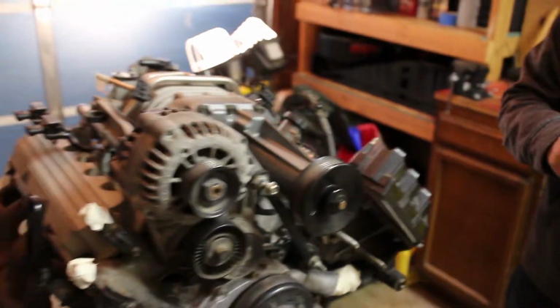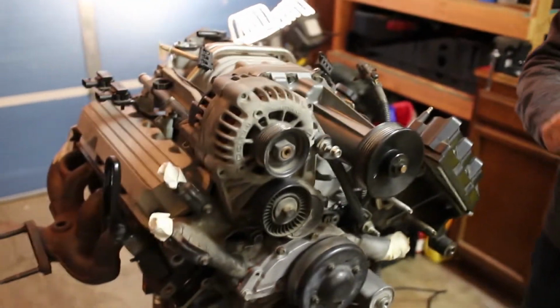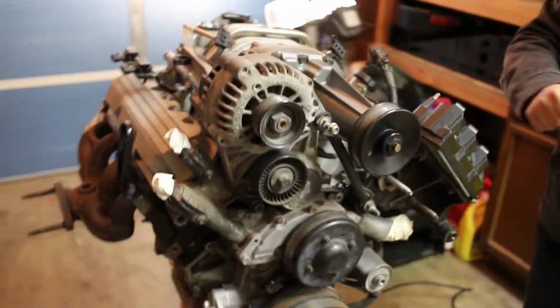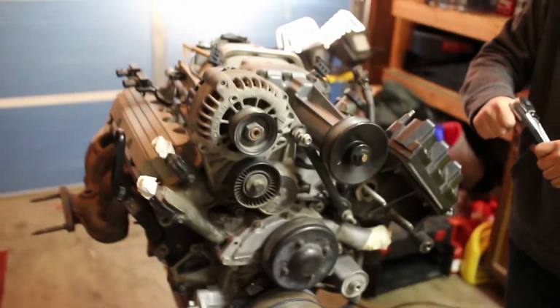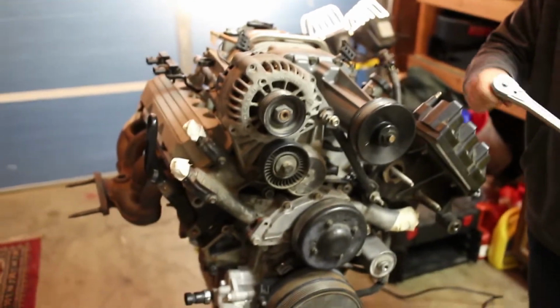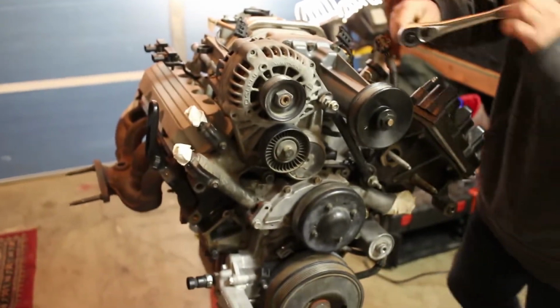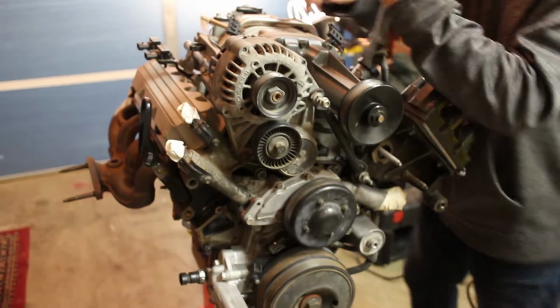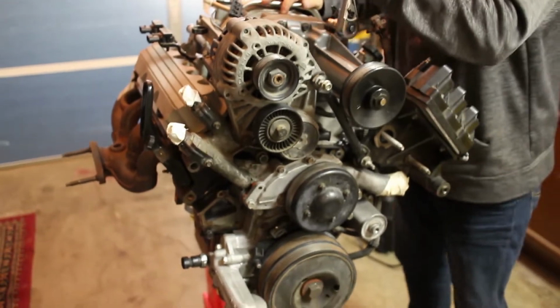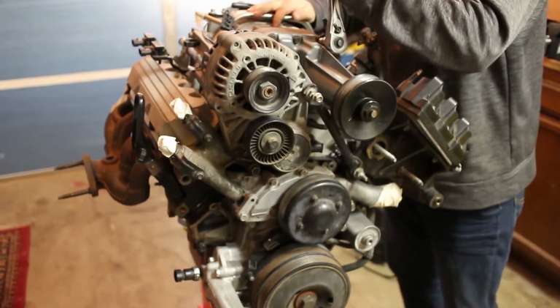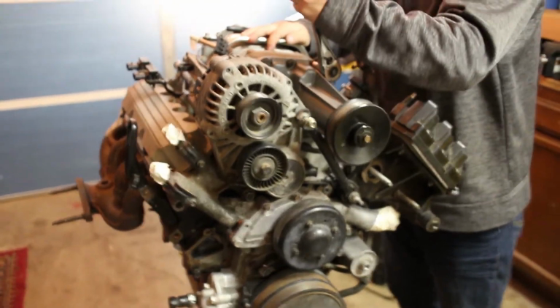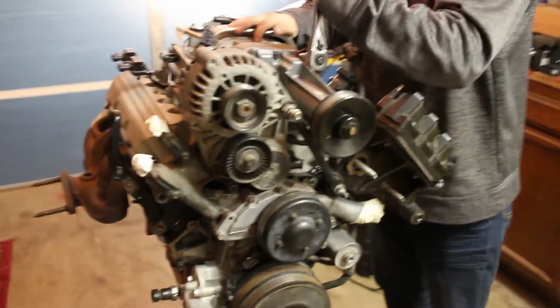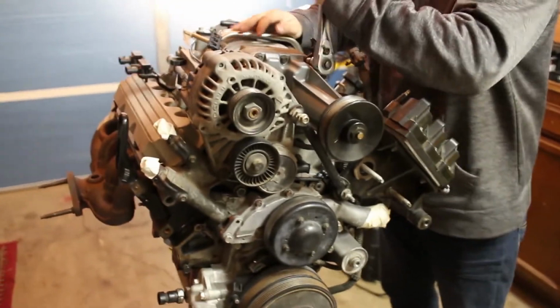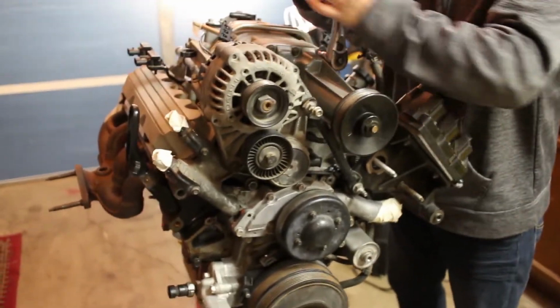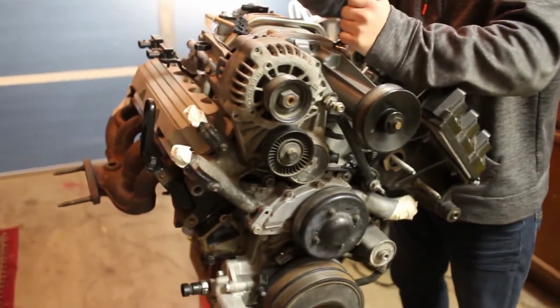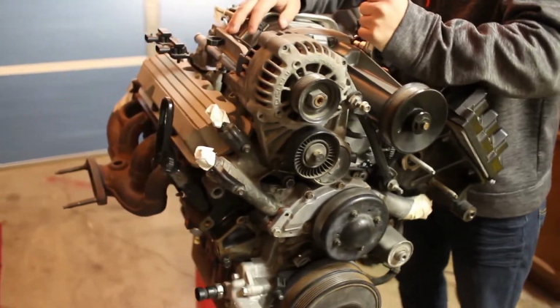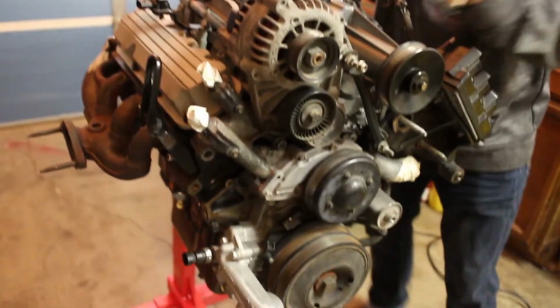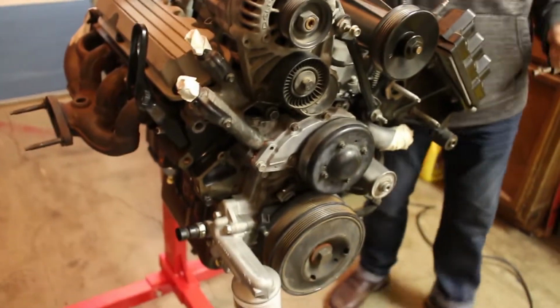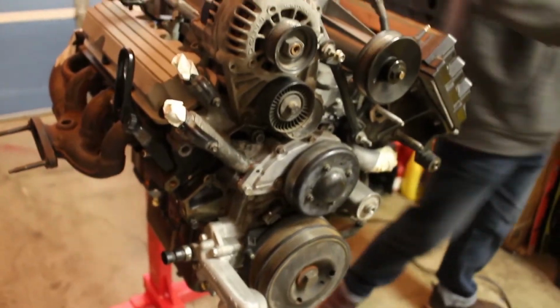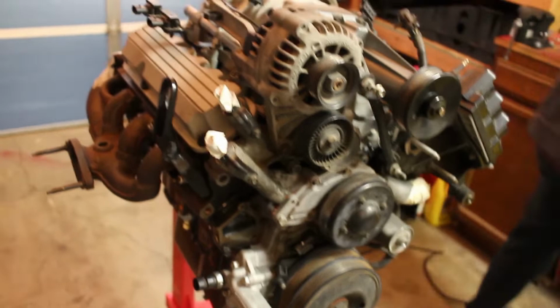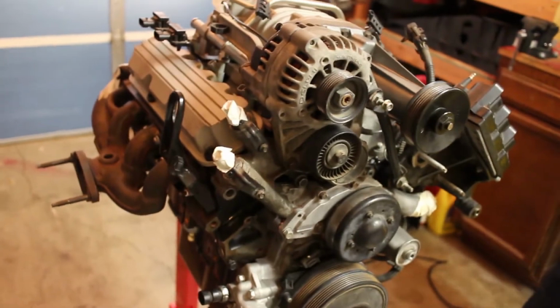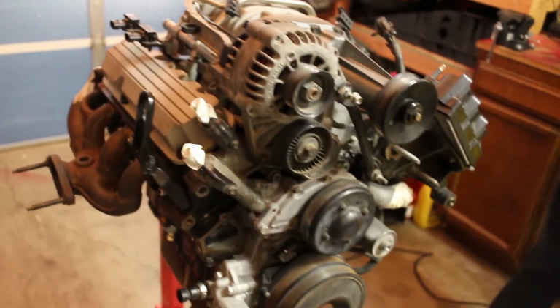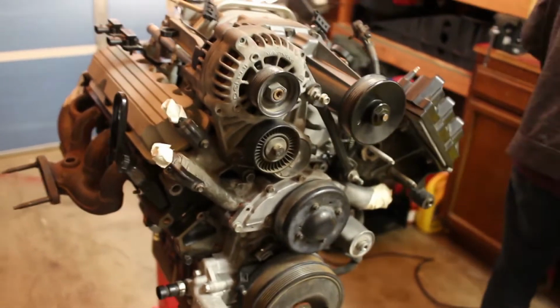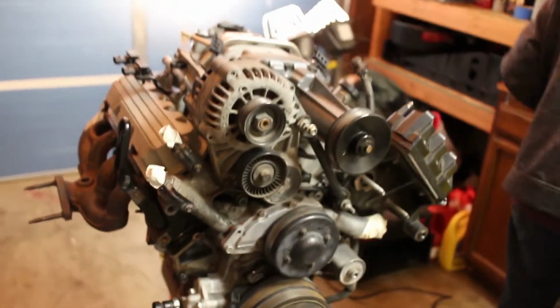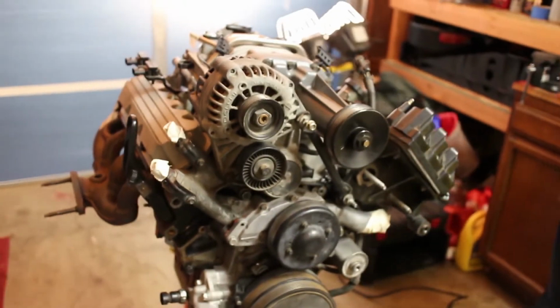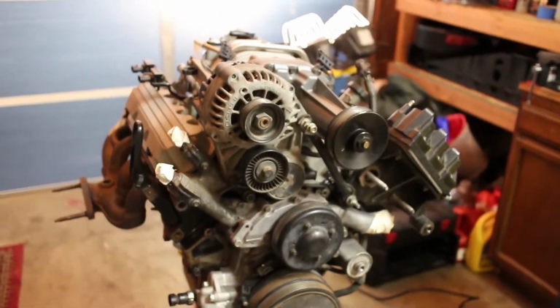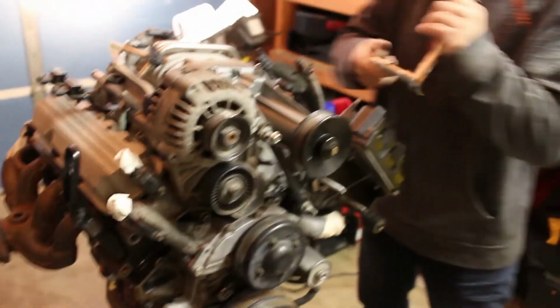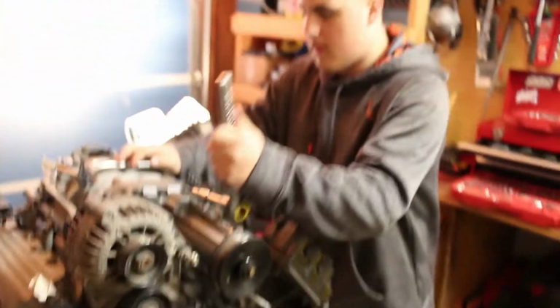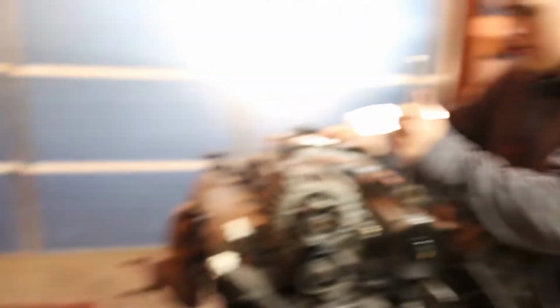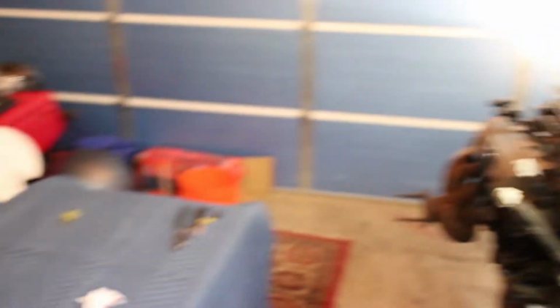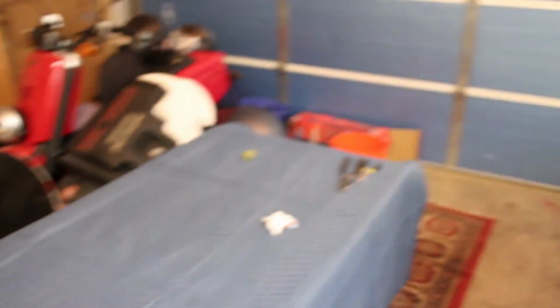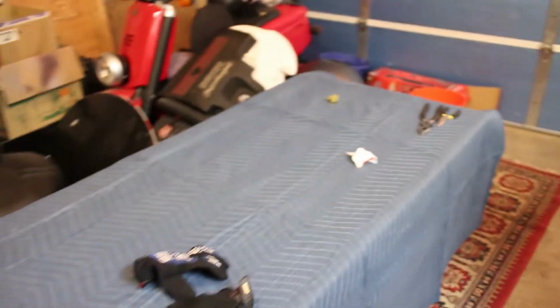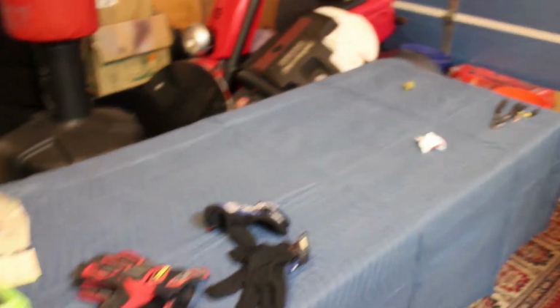We are going to be stripping down the L67. We're going to be removing the supercharger, the exhaust, most of the timing stuff, valve covers, and then eventually the cylinder heads. We're just going to be taking it off and placing everything on our table here.